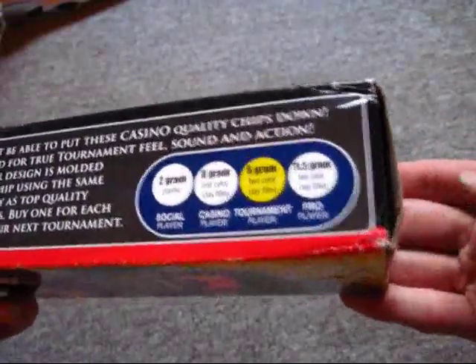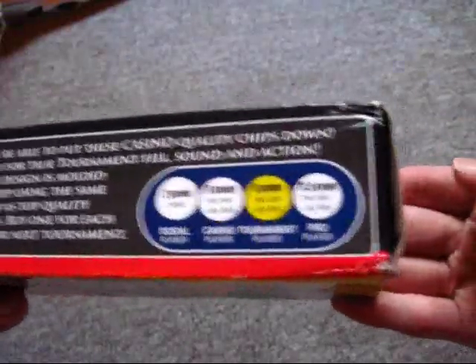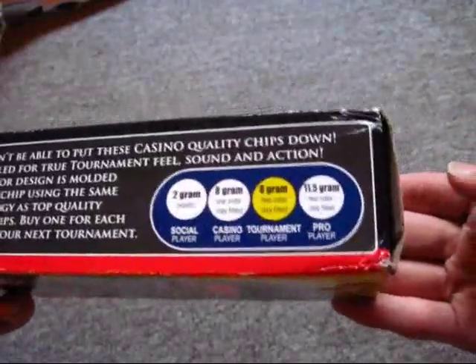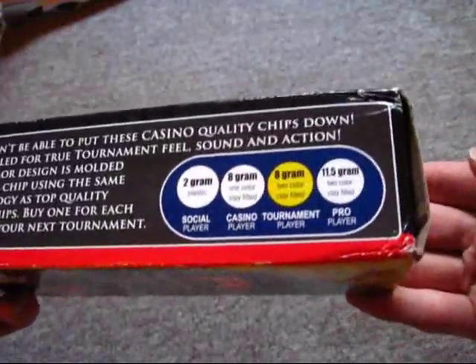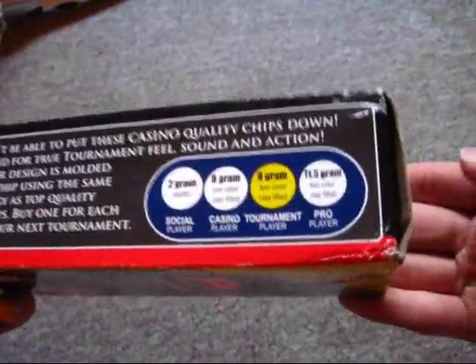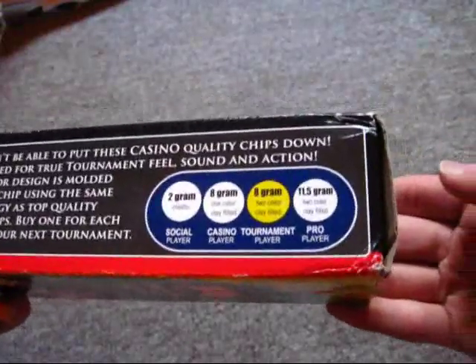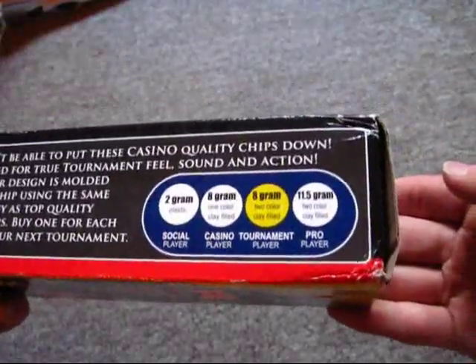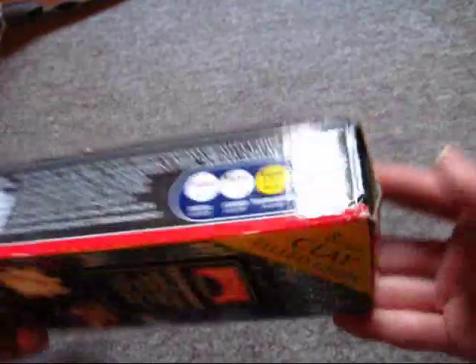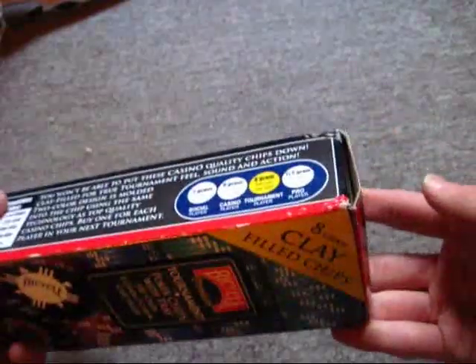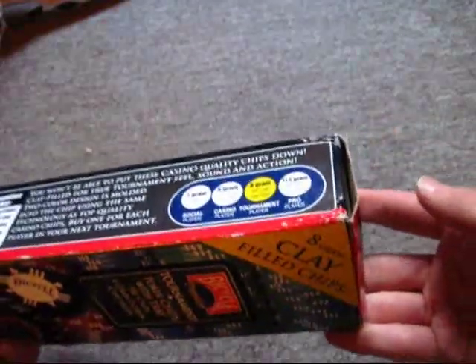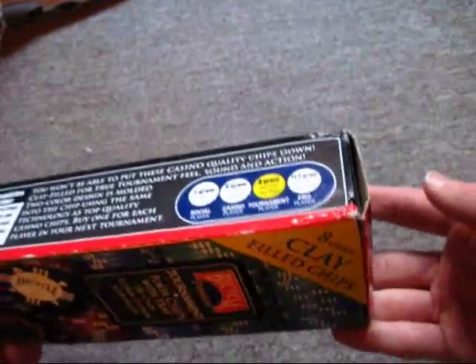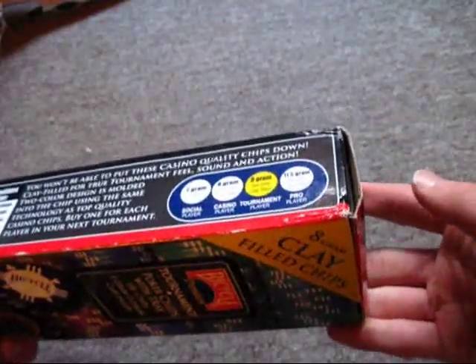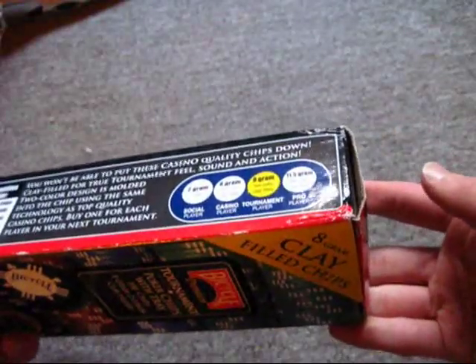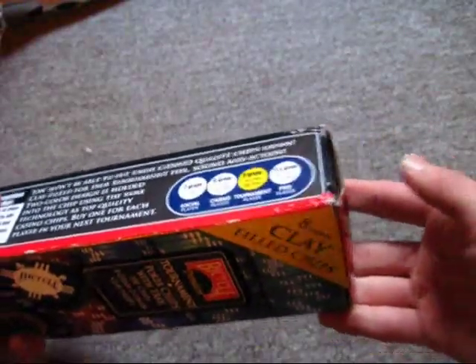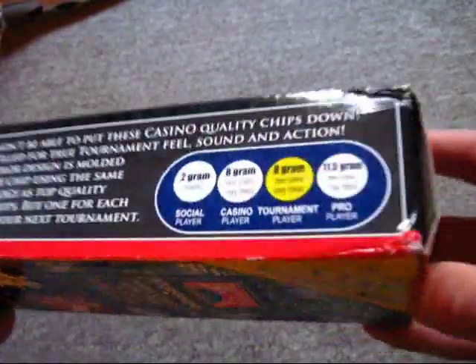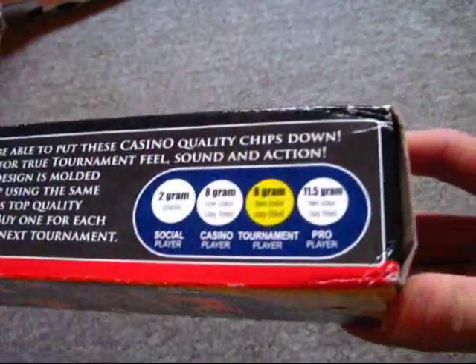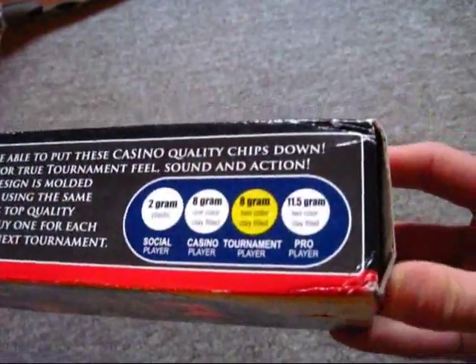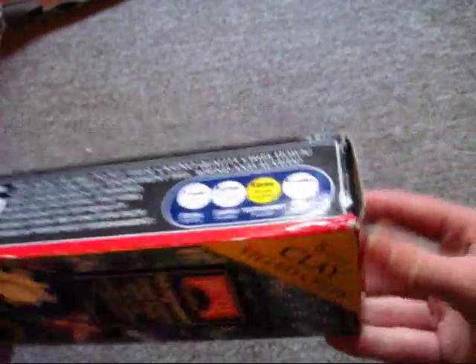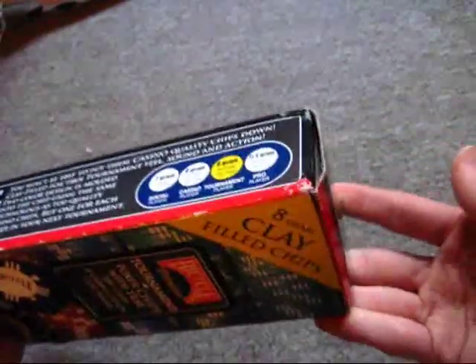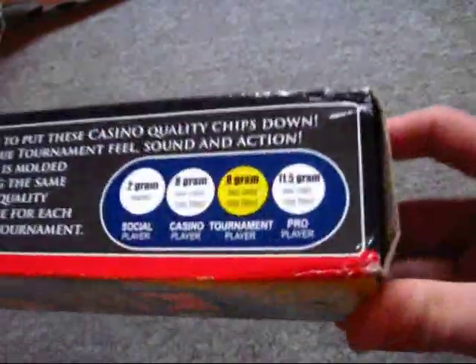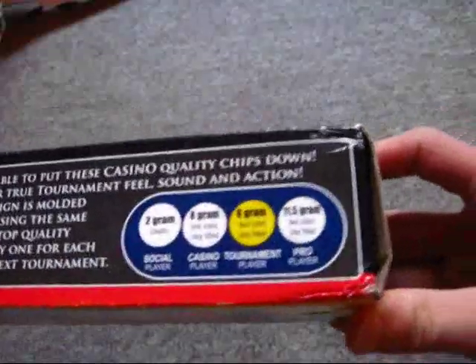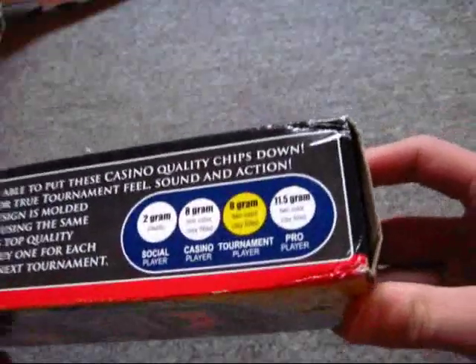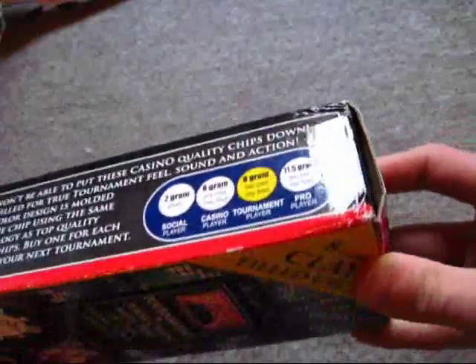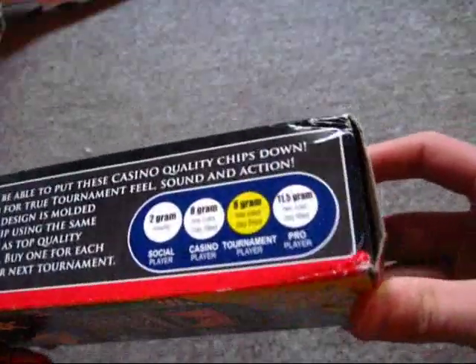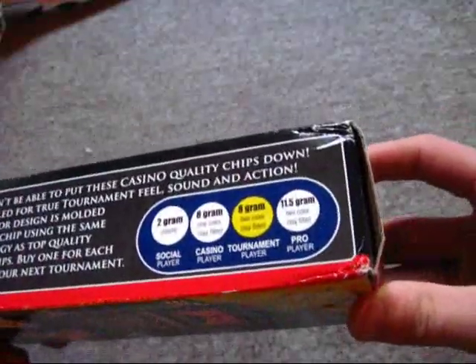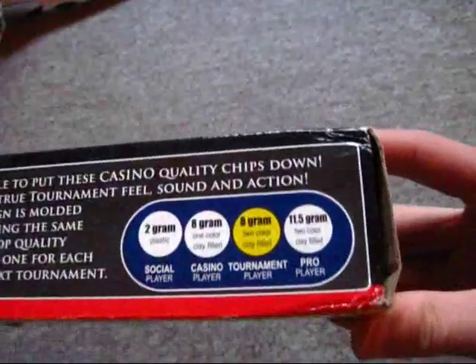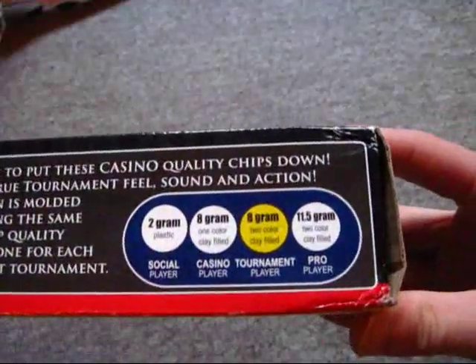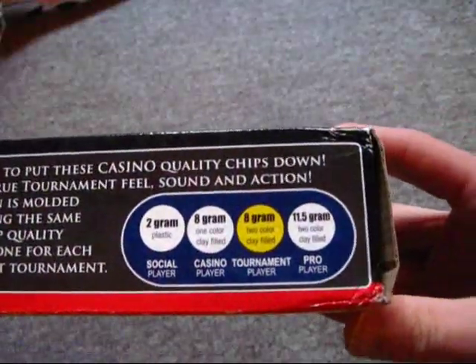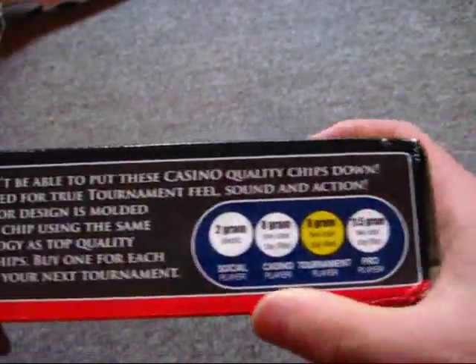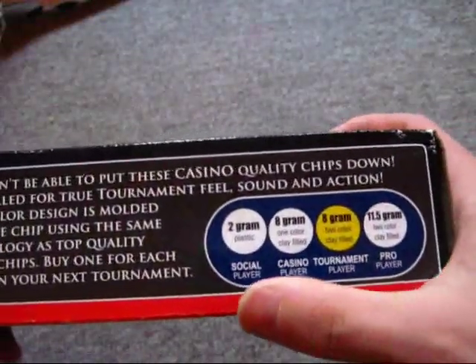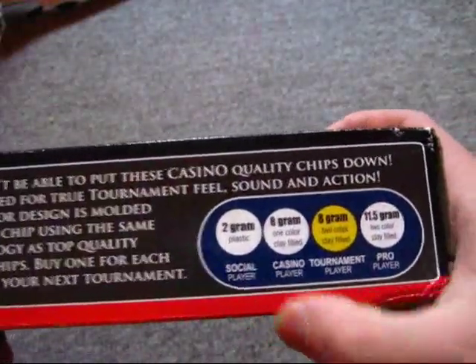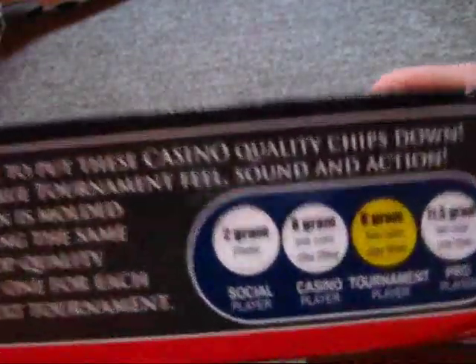If you have eight people playing in your tournament, $80 will buy you 800 of these chips. You can give 100 of them to each player — that's actually not too bad. They're different classes: the plastic ones I just showed you are the ones that are so easy to break.